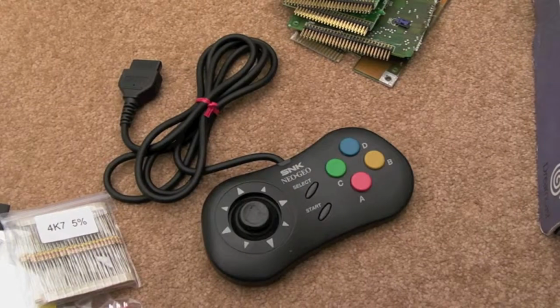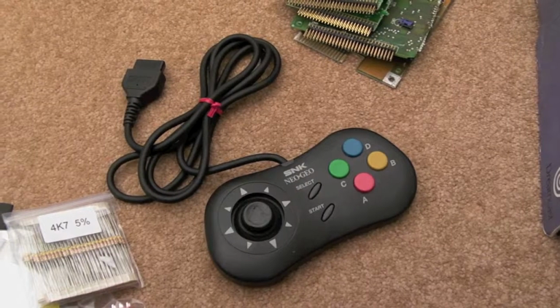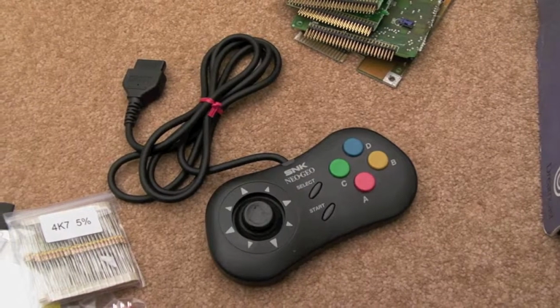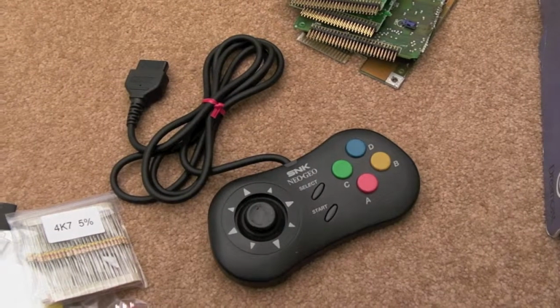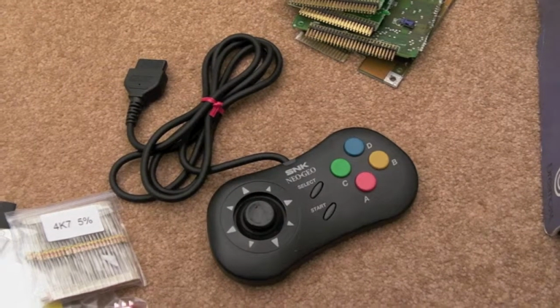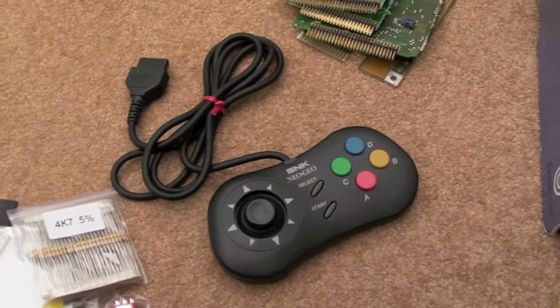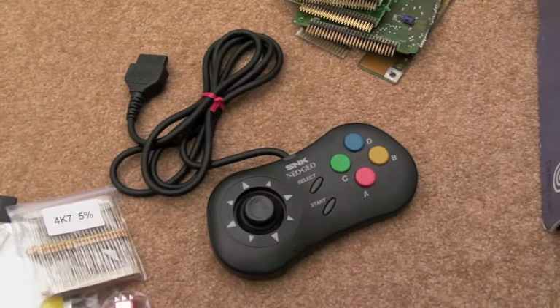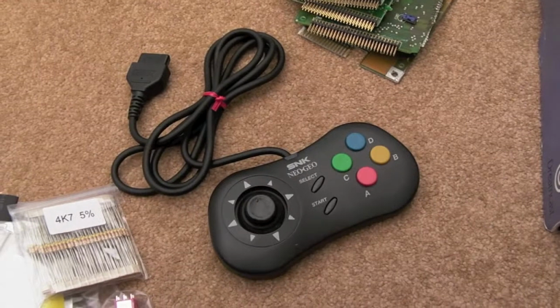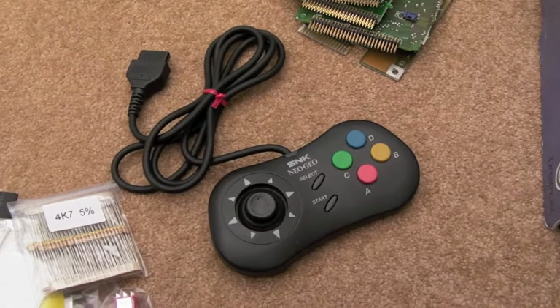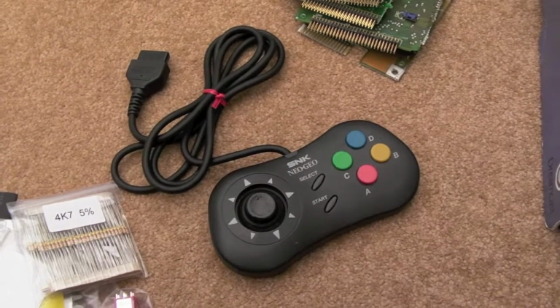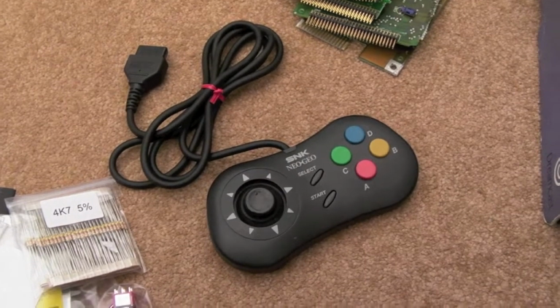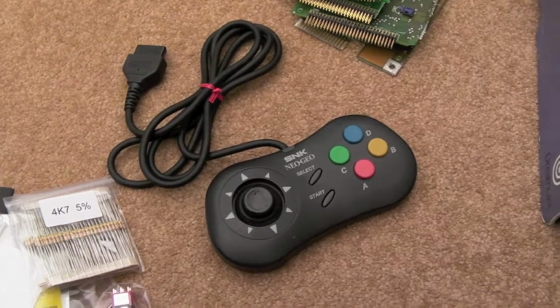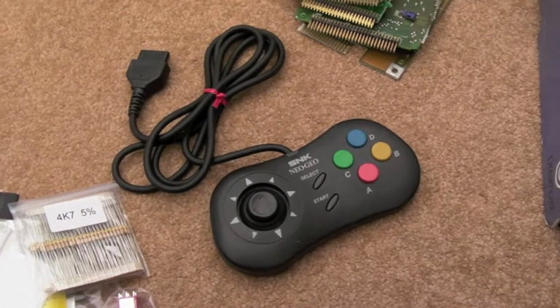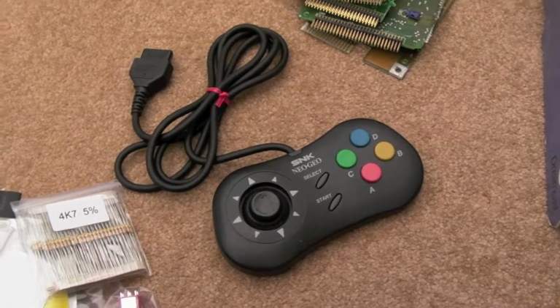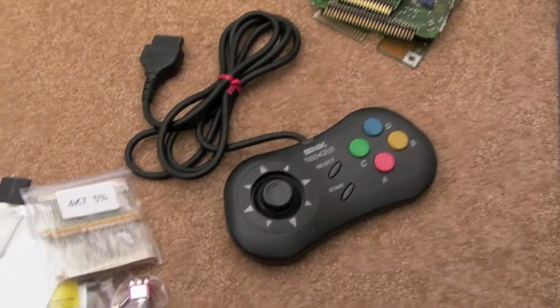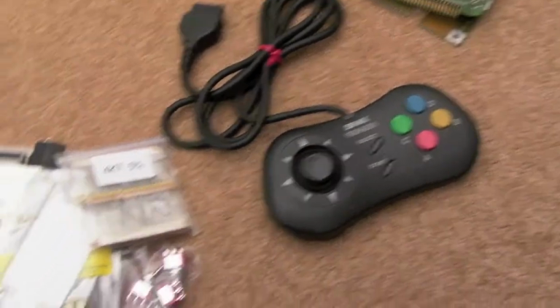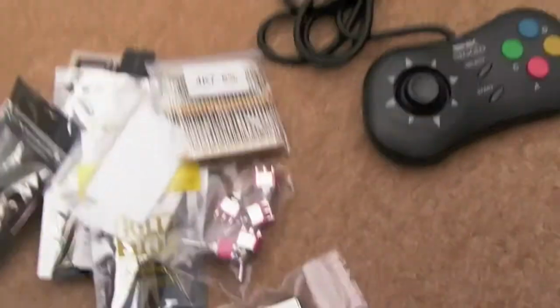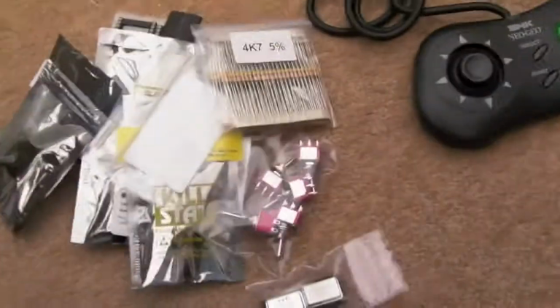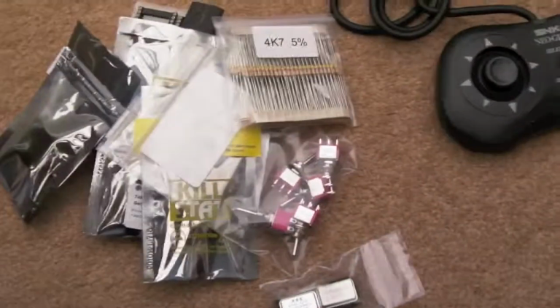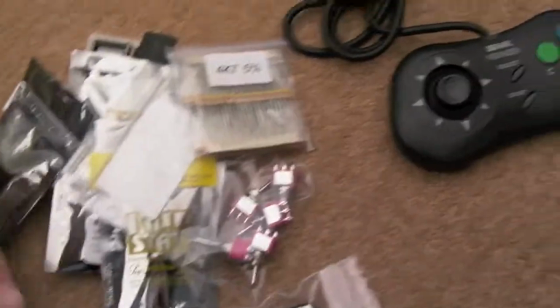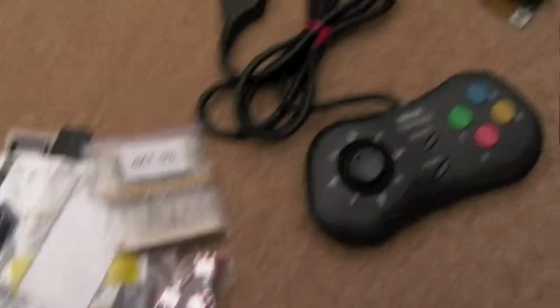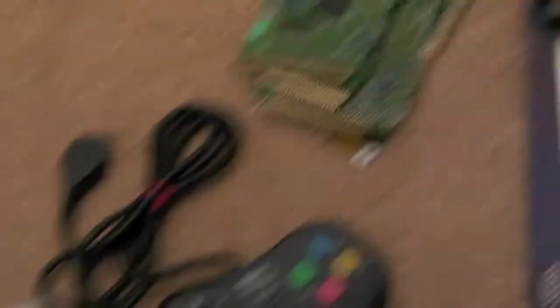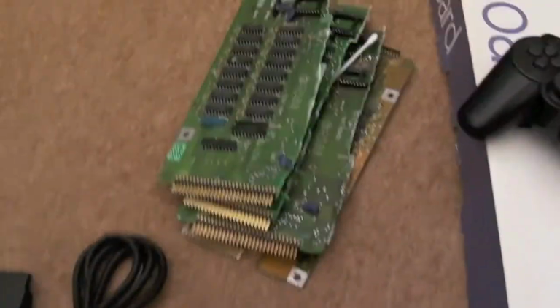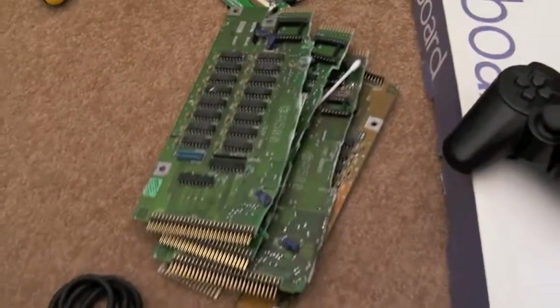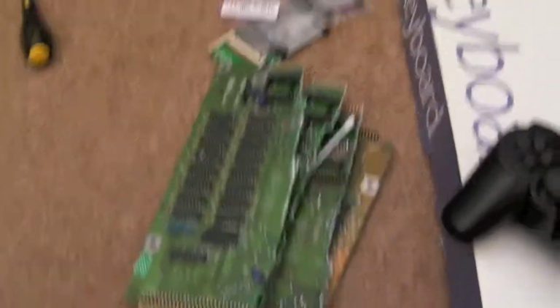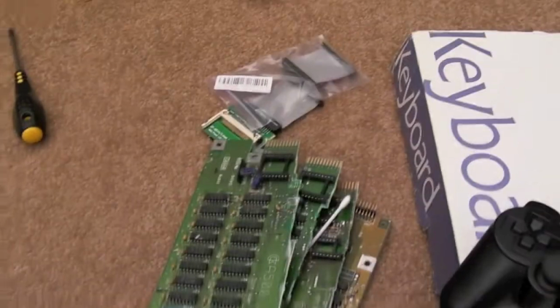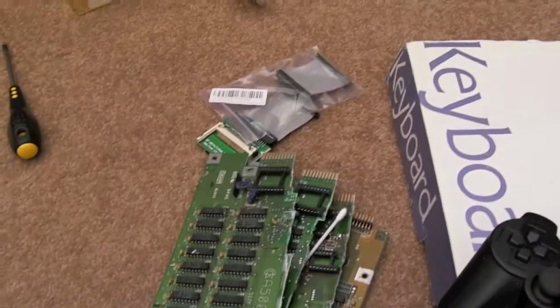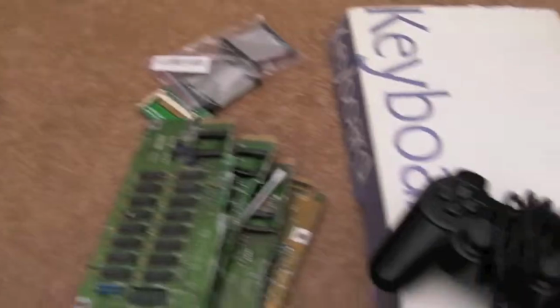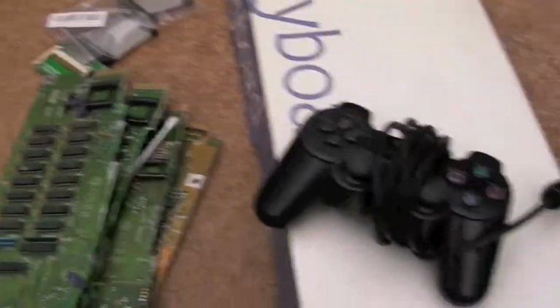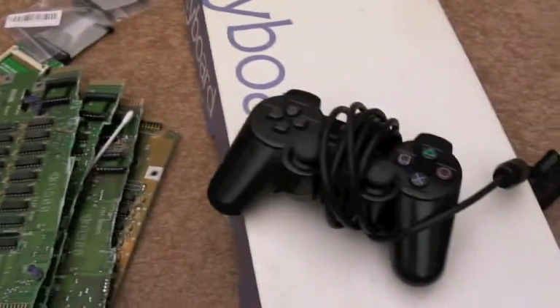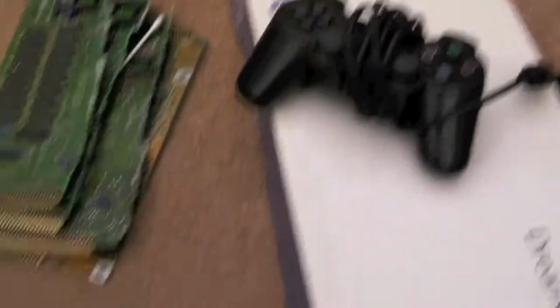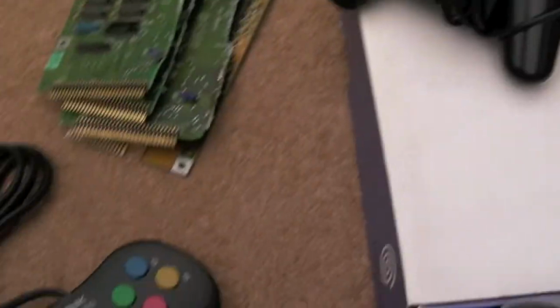Gadget UK here again, yet another pickups video. It's almost like Christmas Day this morning, as you can see I've got quite a few bits and pieces arrived.